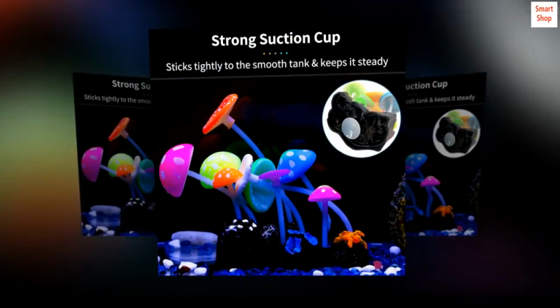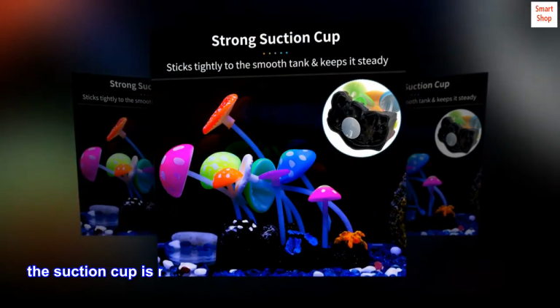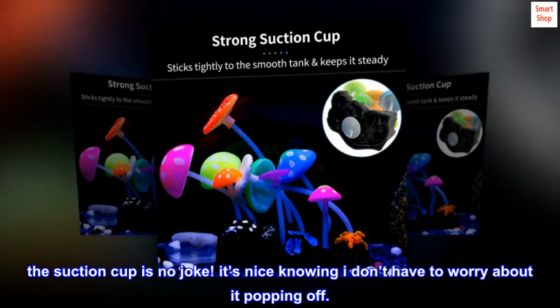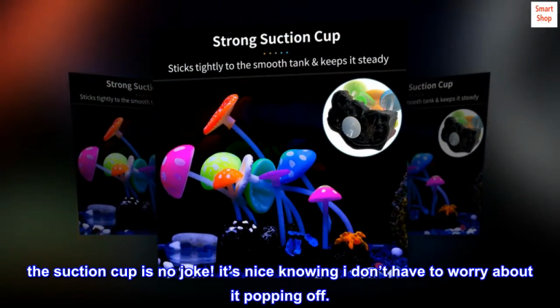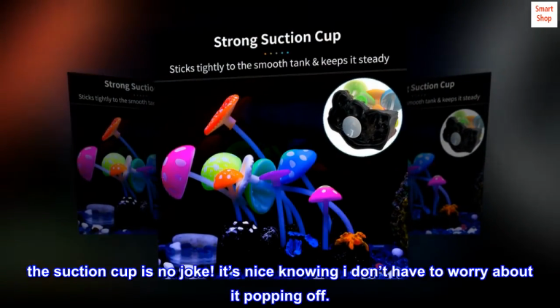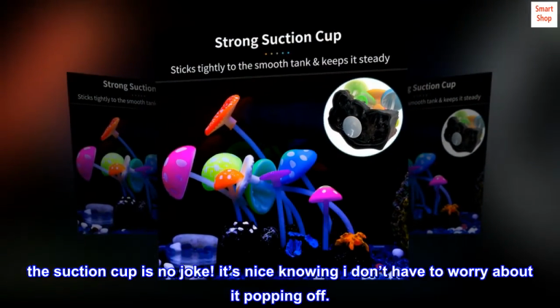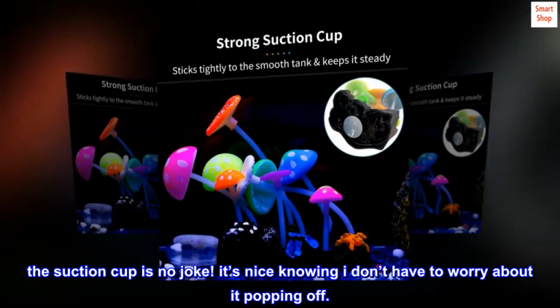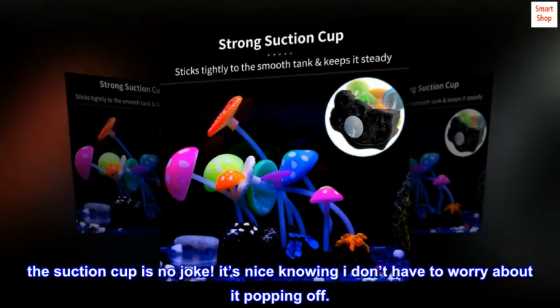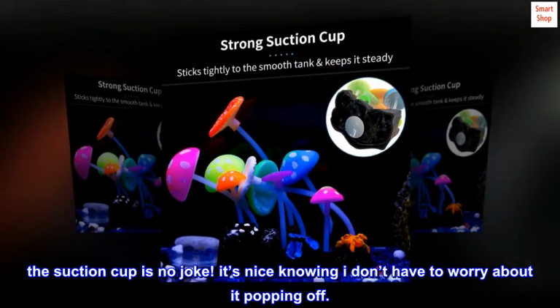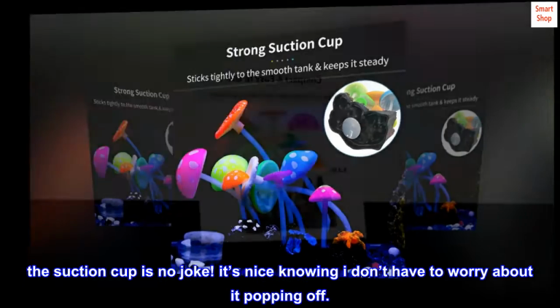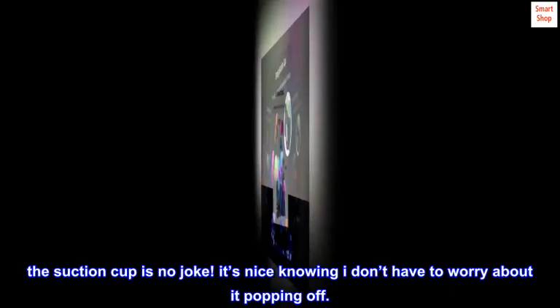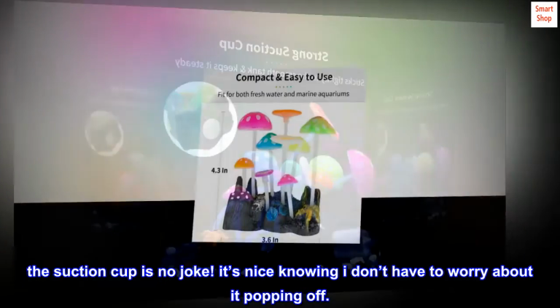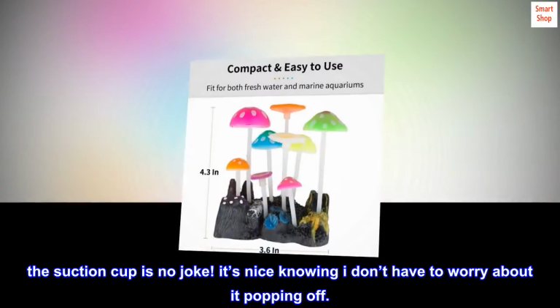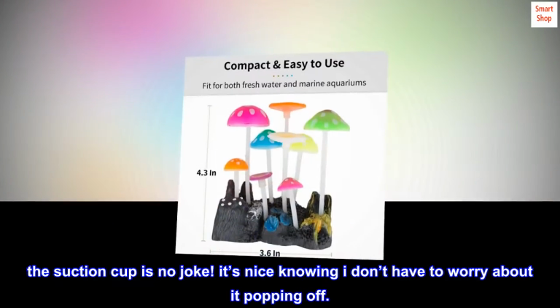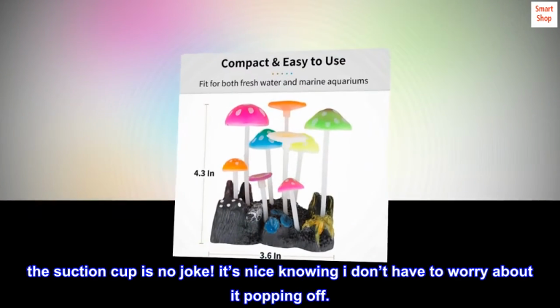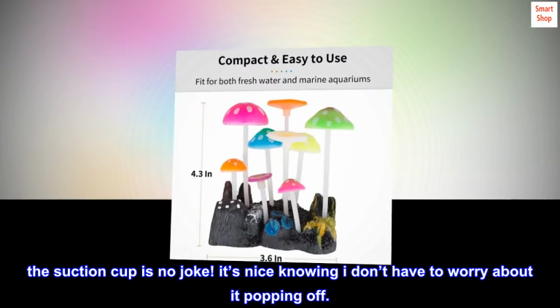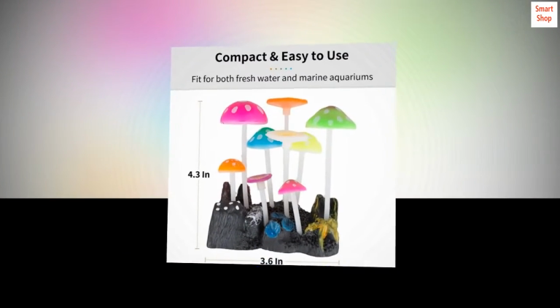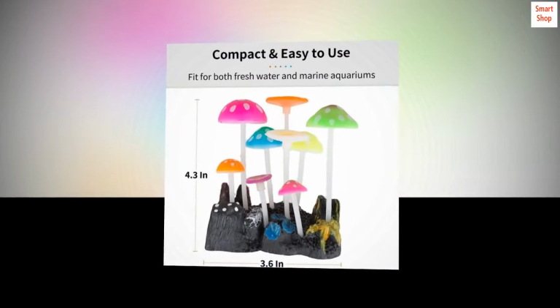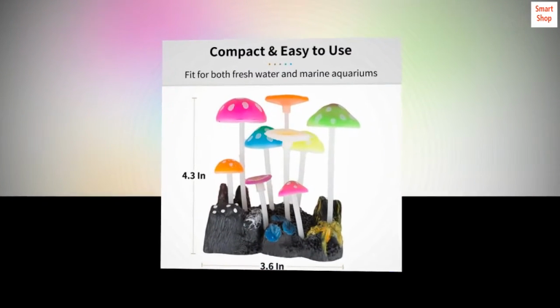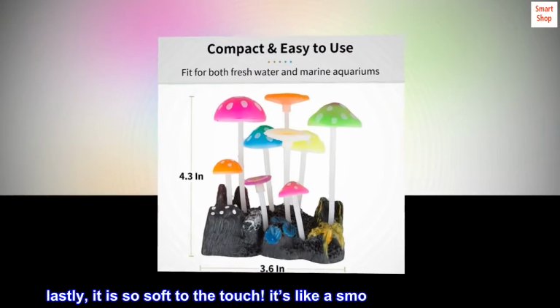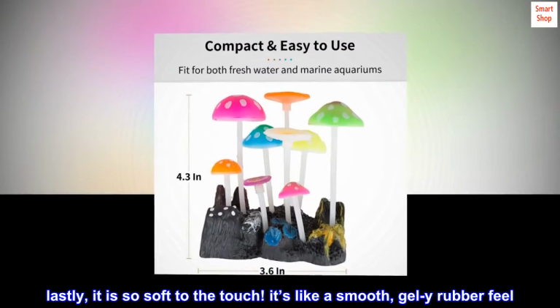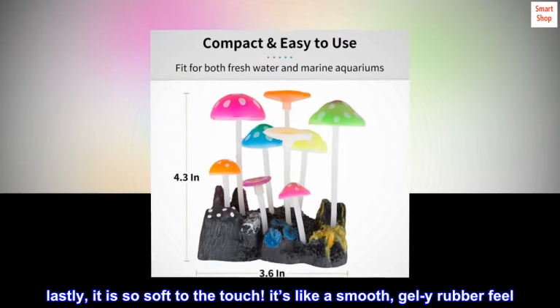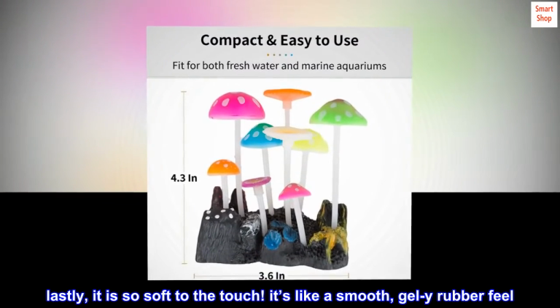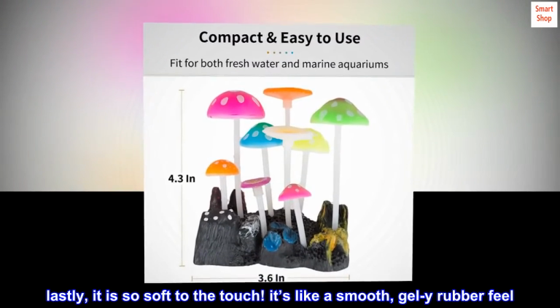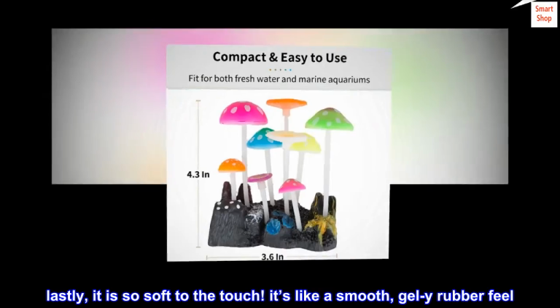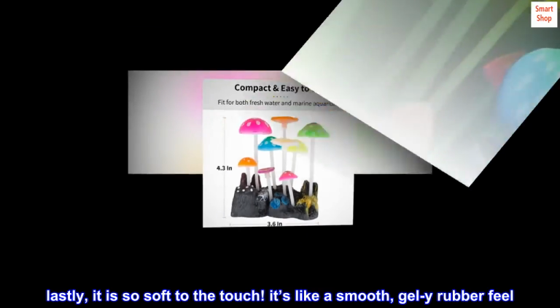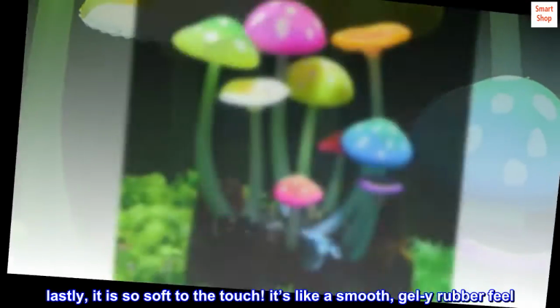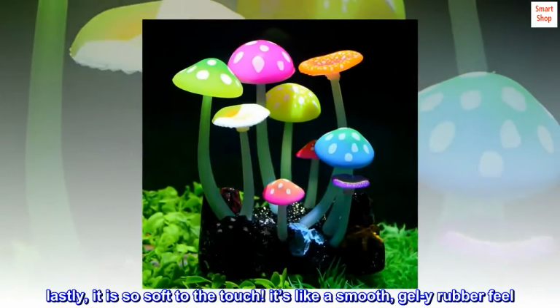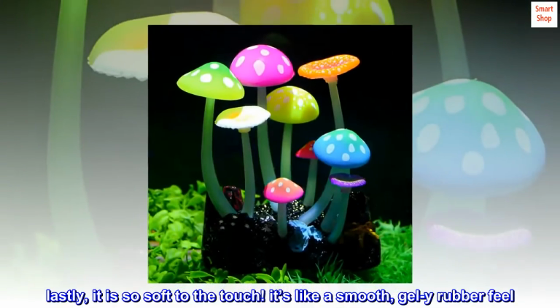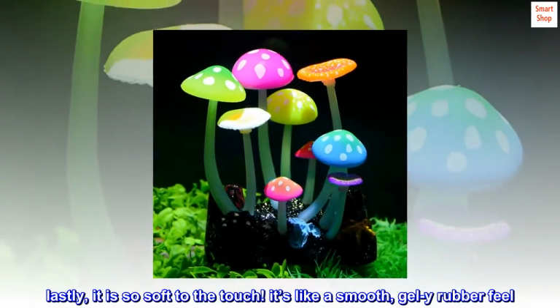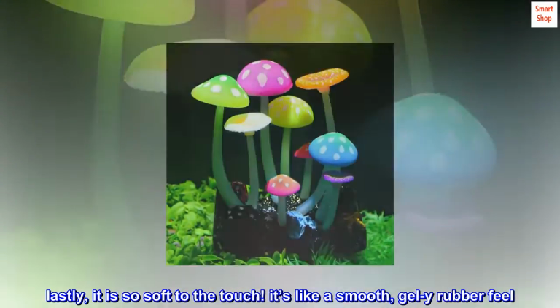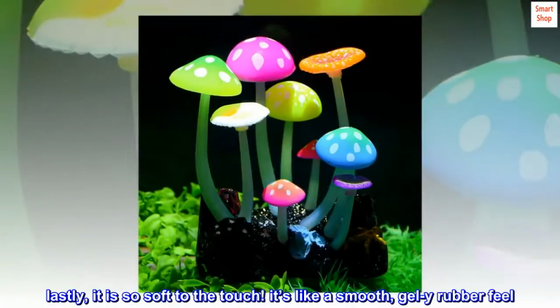The suction cup is no joke. It's nice knowing I don't have to worry about it popping off. Lastly, it is so soft to the touch. It's like a smooth, gel-y rubber feel.